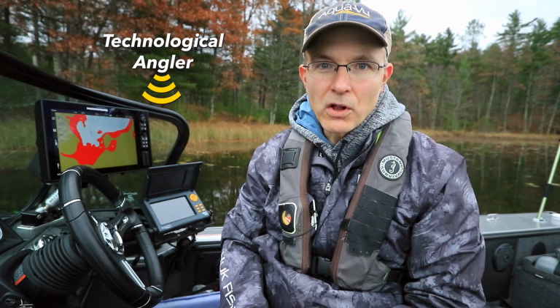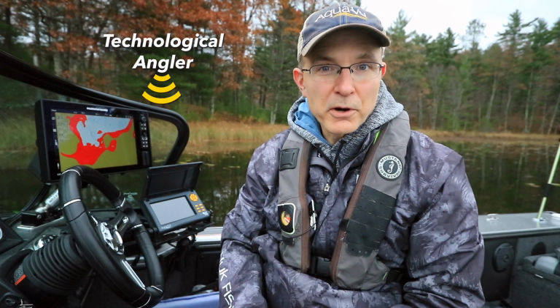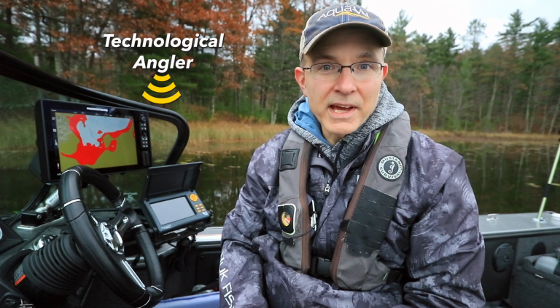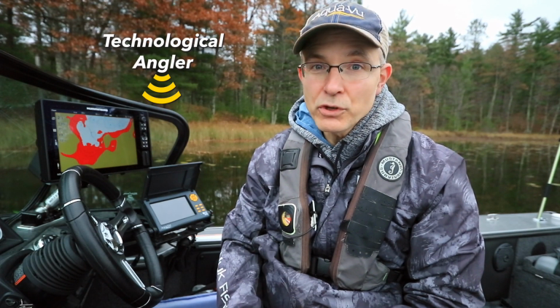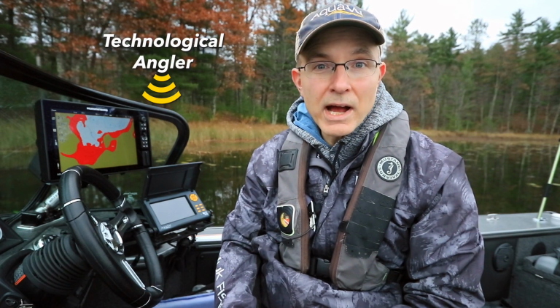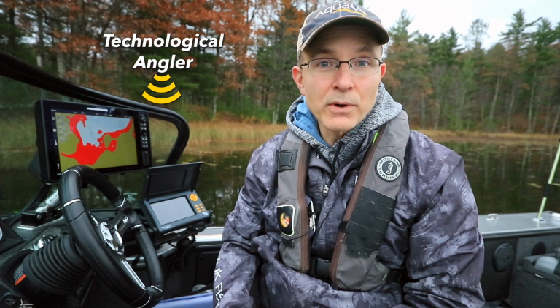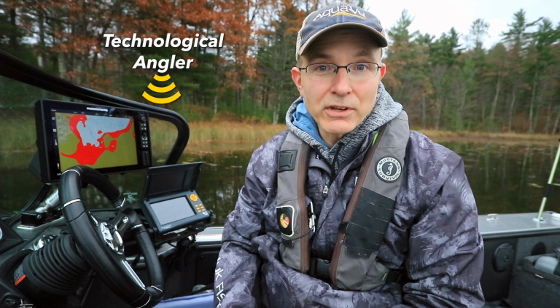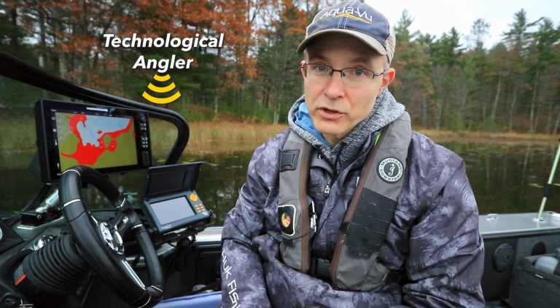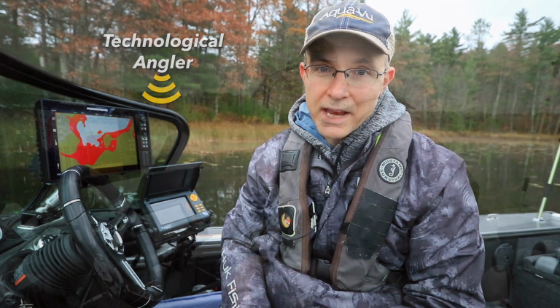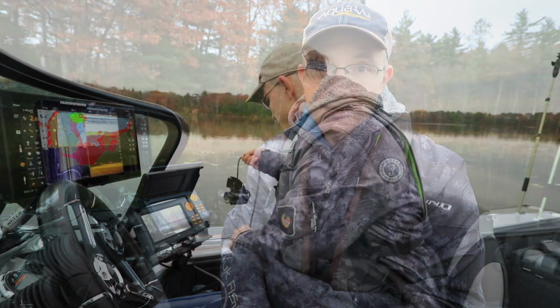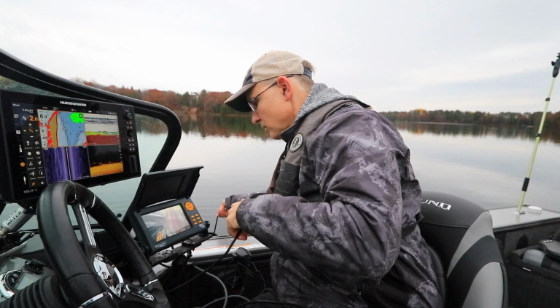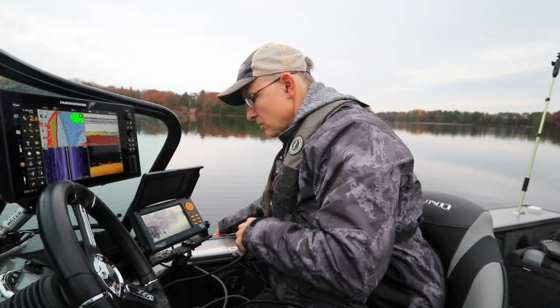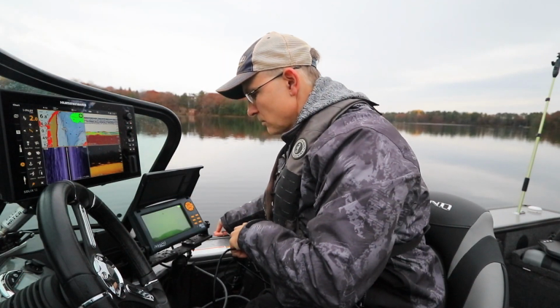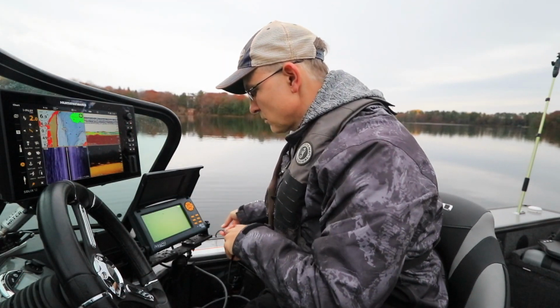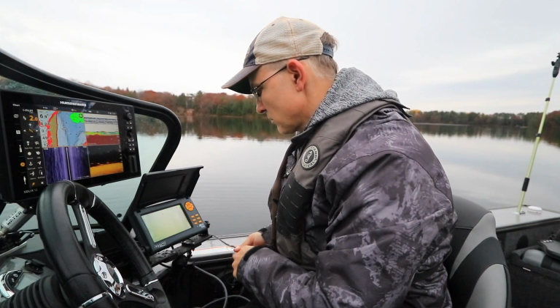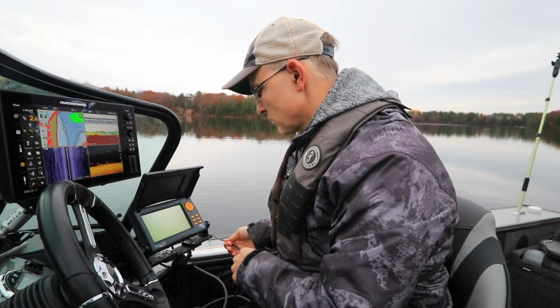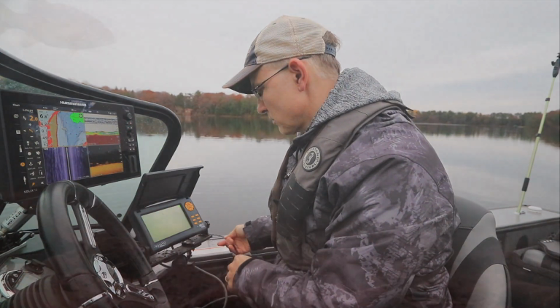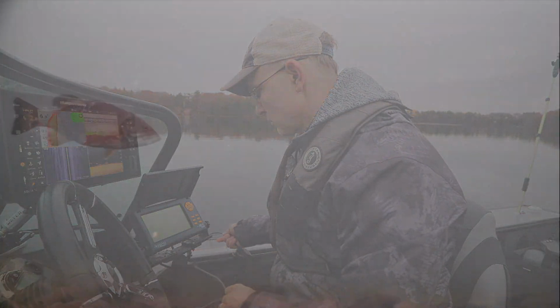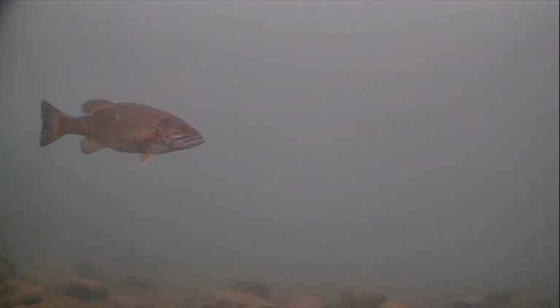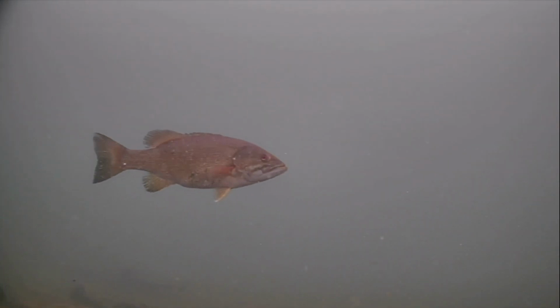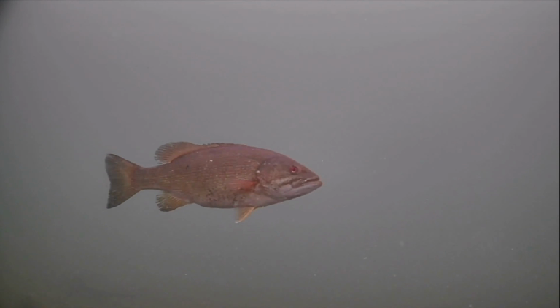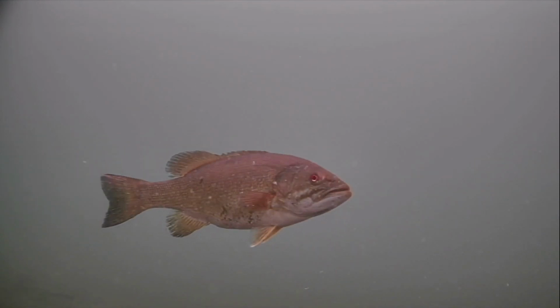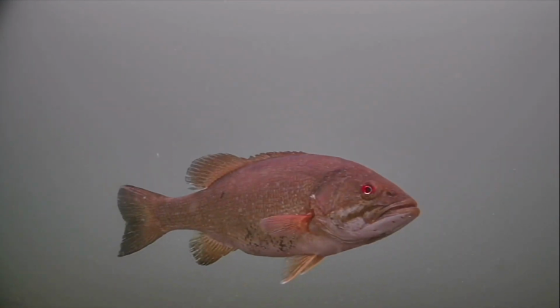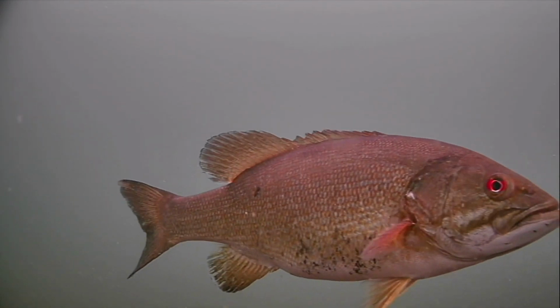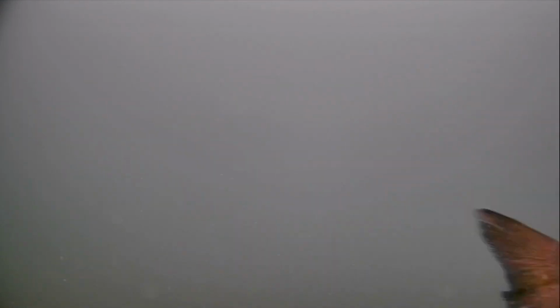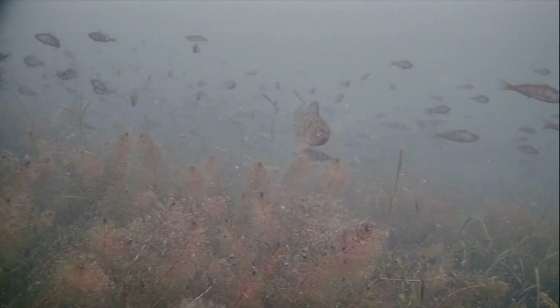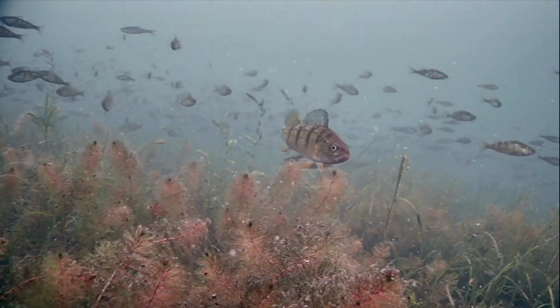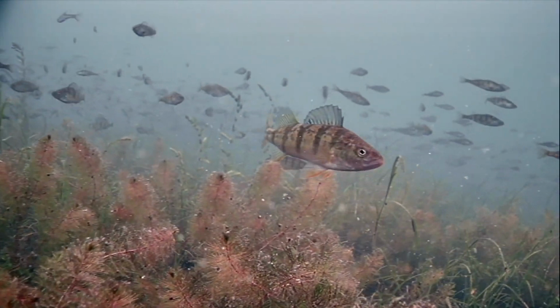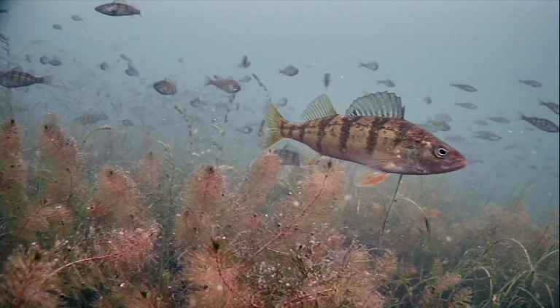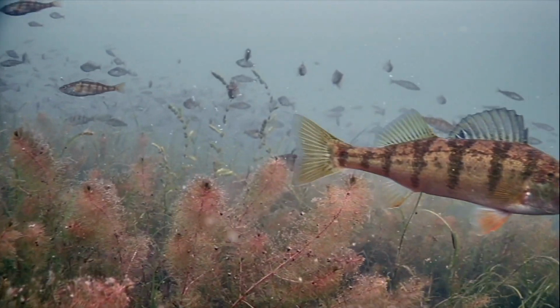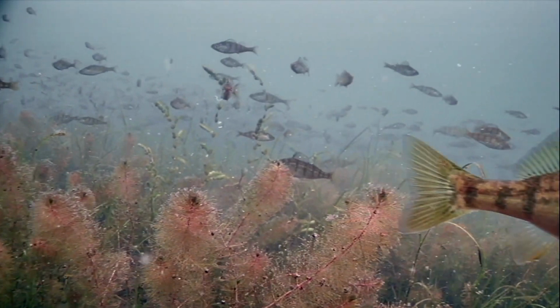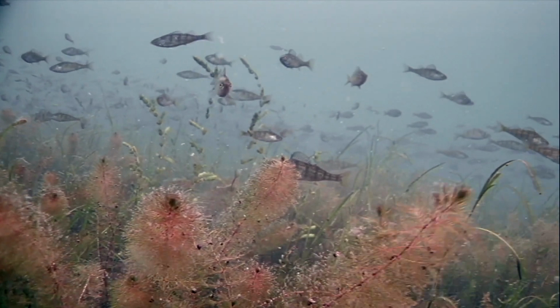Fall is the perfect time to use your AquaView high definition underwater camera to find and catch more fish. Water clarity on most lakes is very high now, as warm weather algae blooms are a thing of the past.